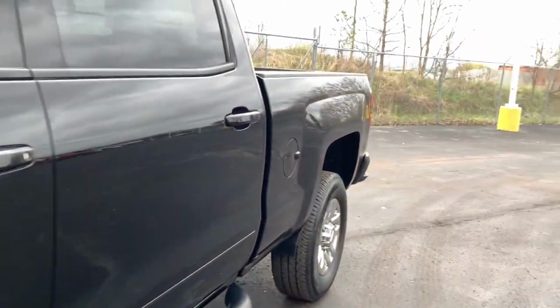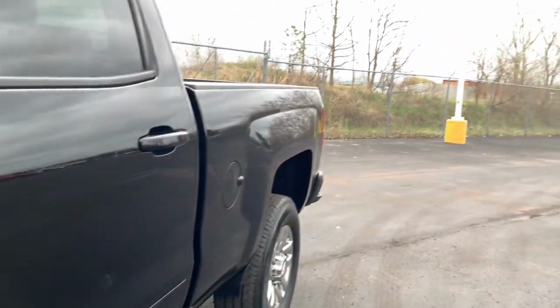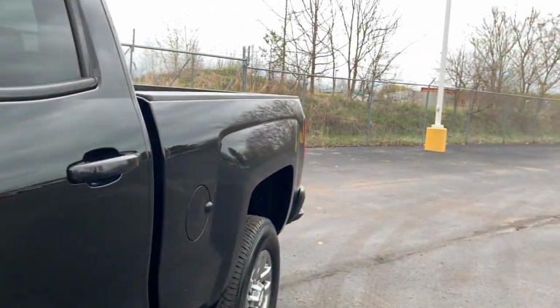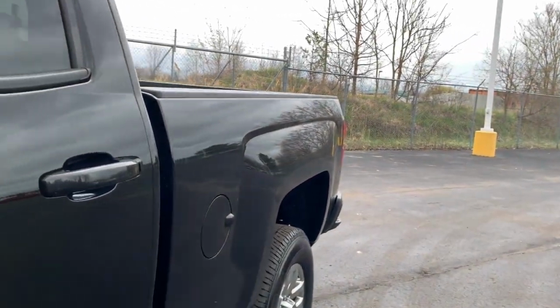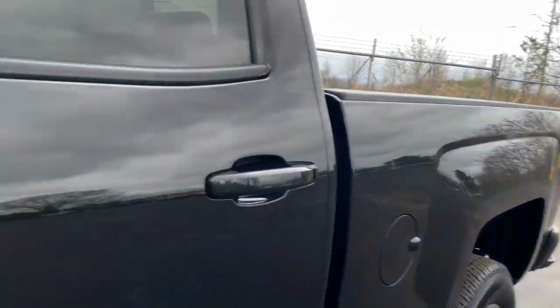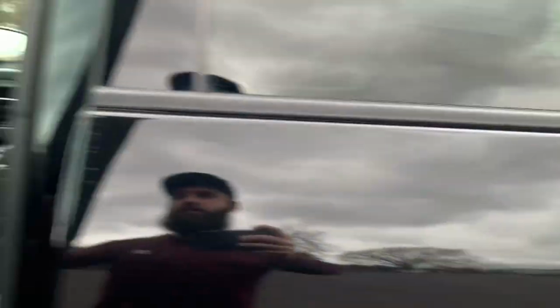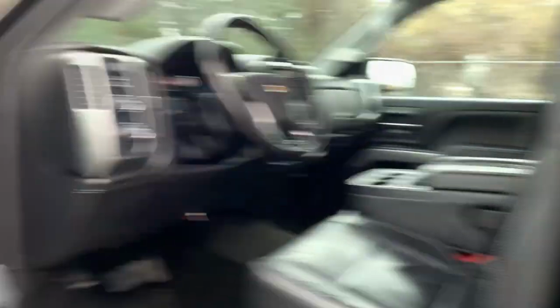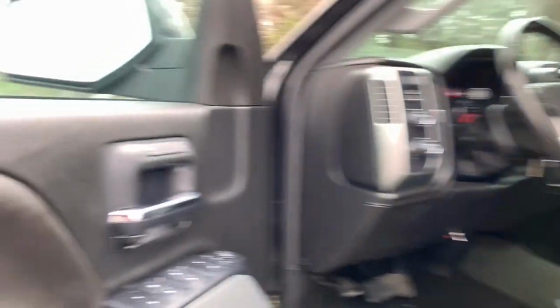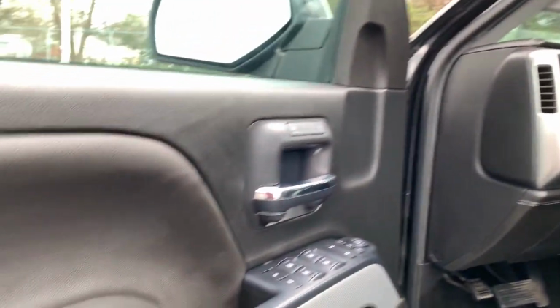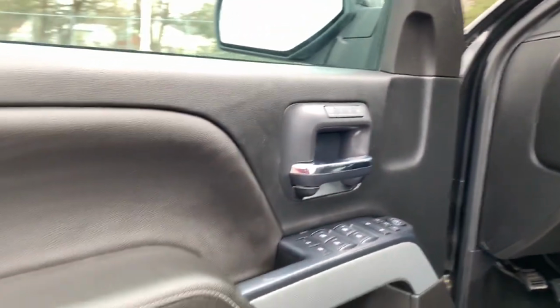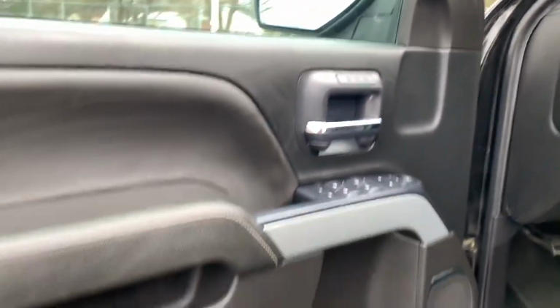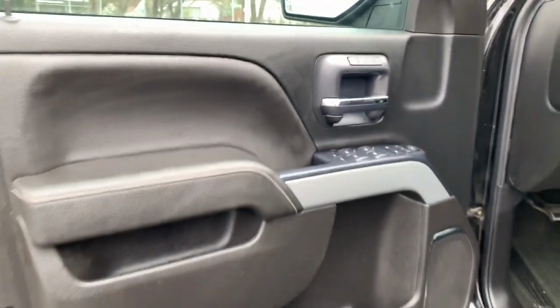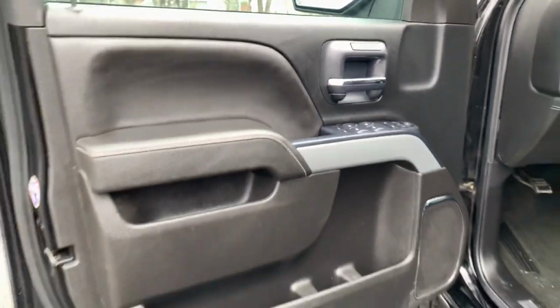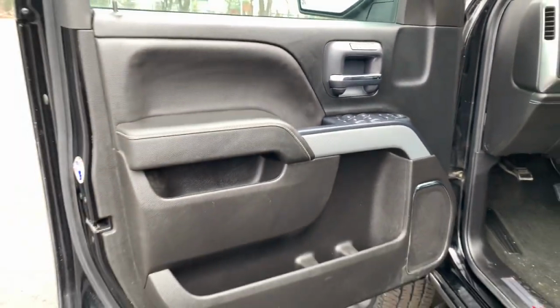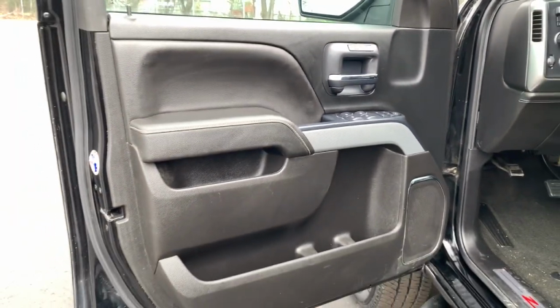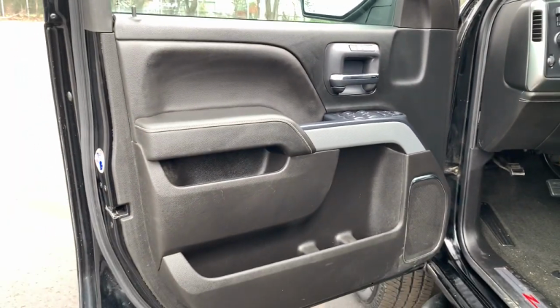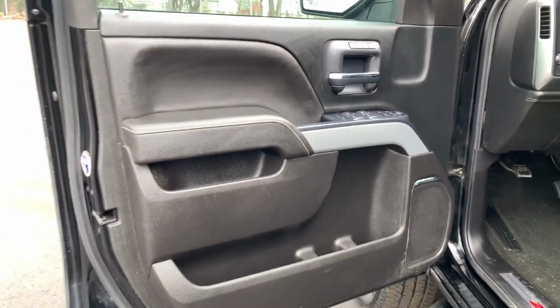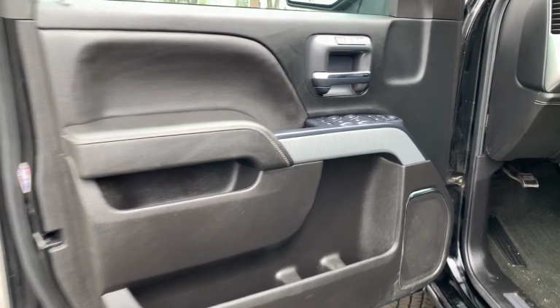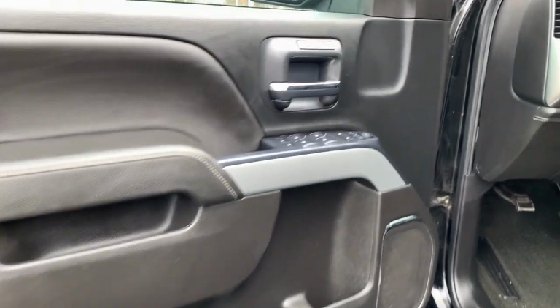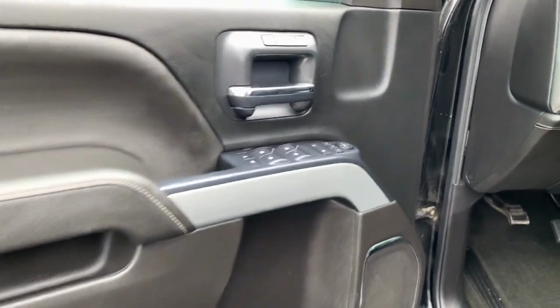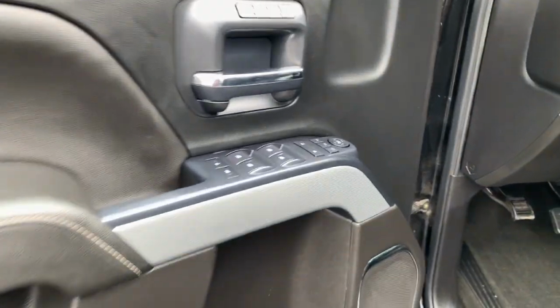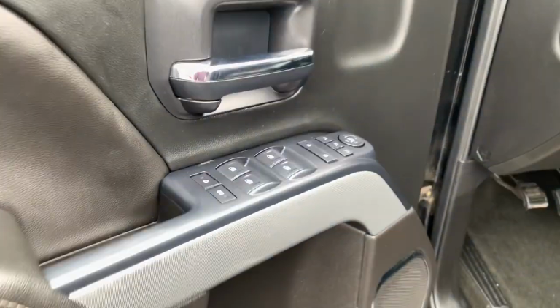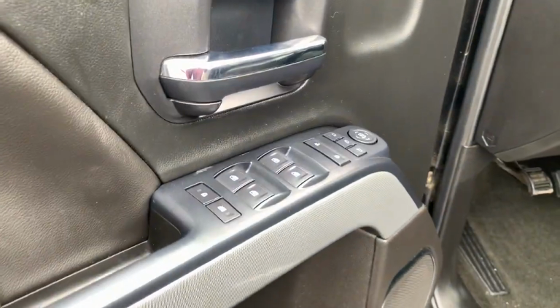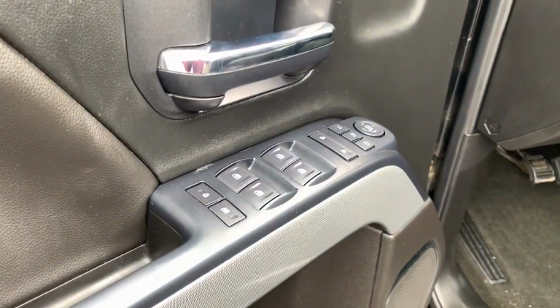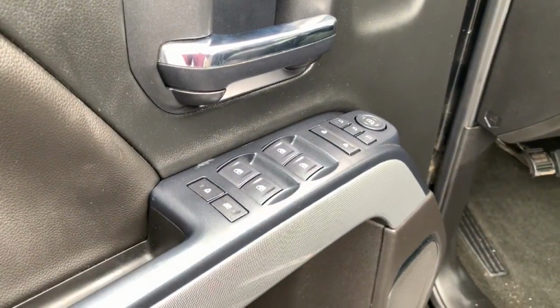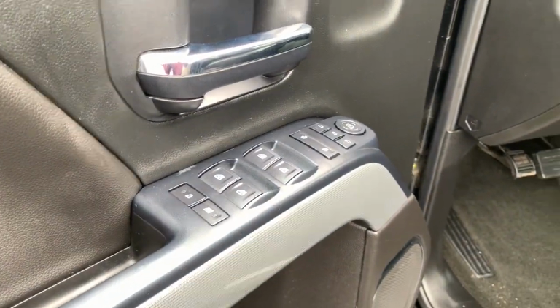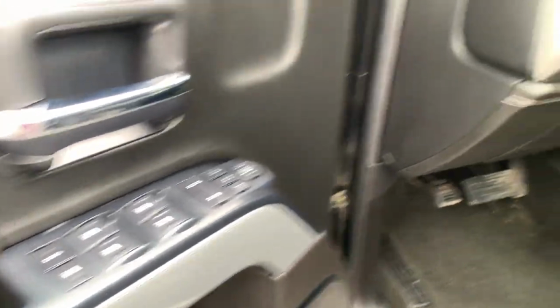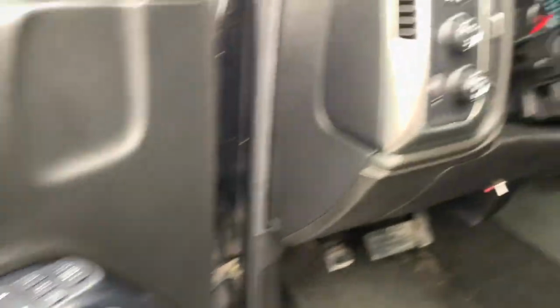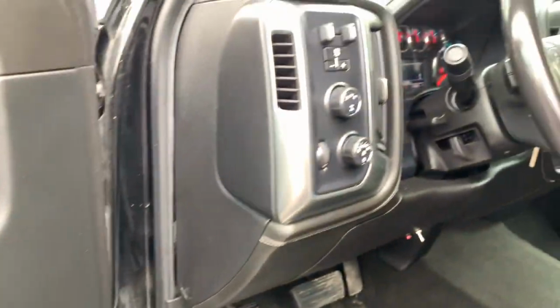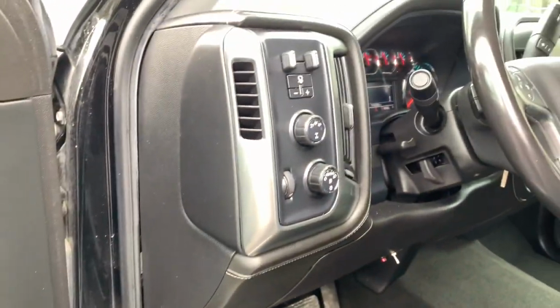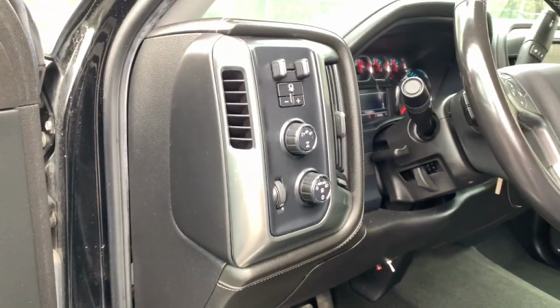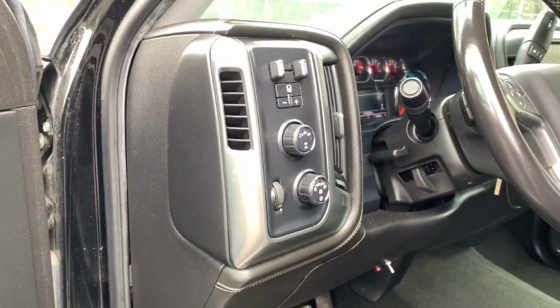The all-new Silverado delivers smart technology, advanced safety features, improvements in bed and cargo design, and a refined level of comfort.